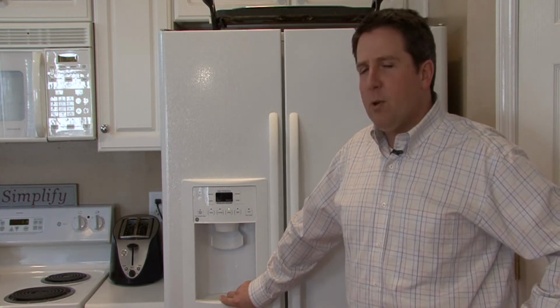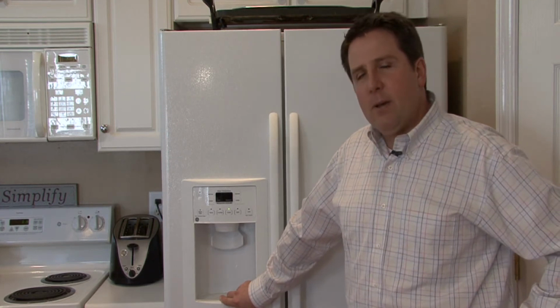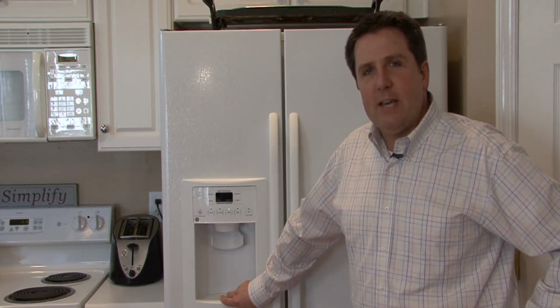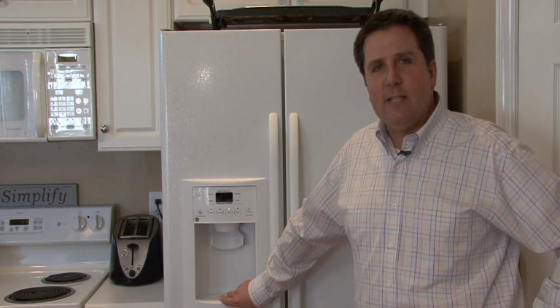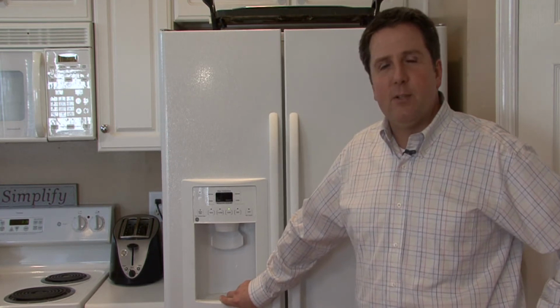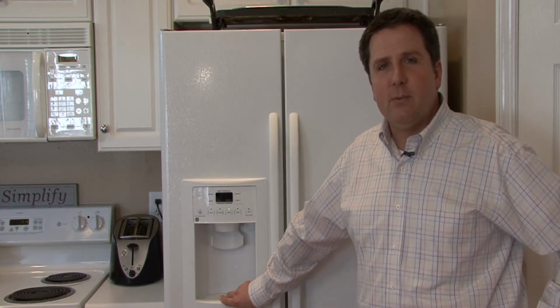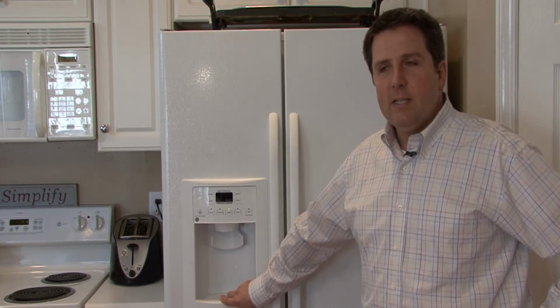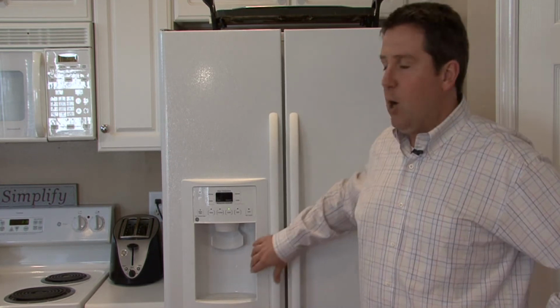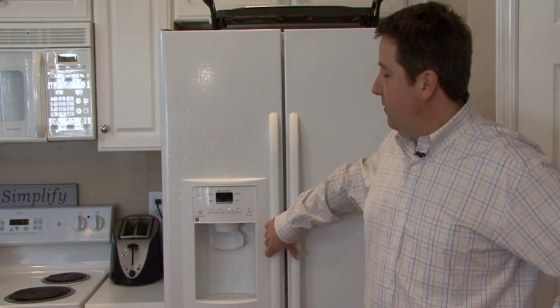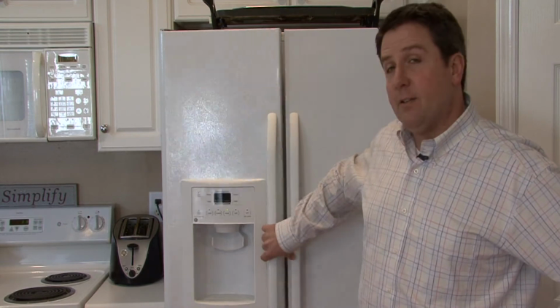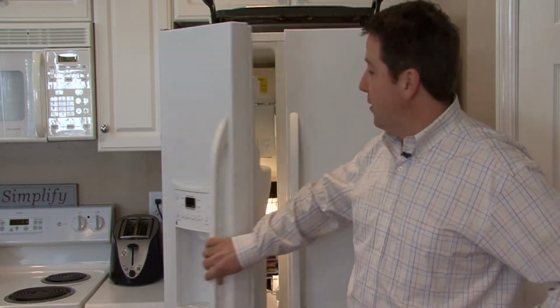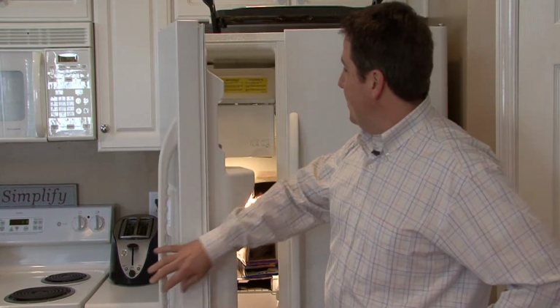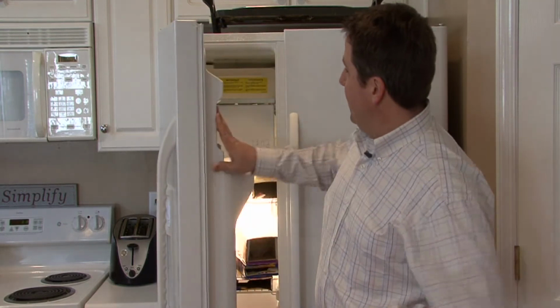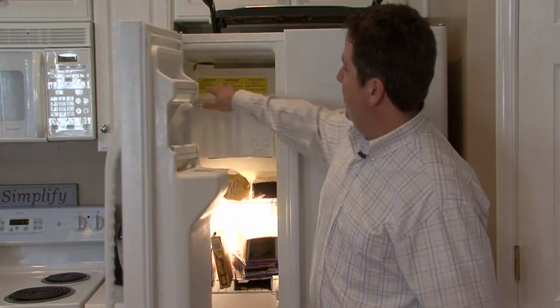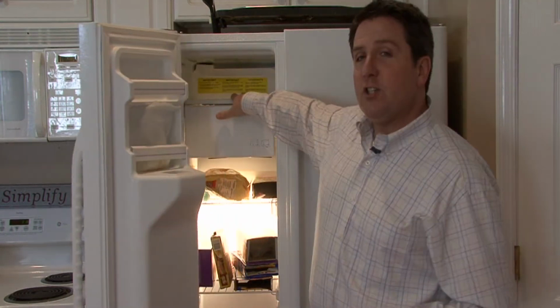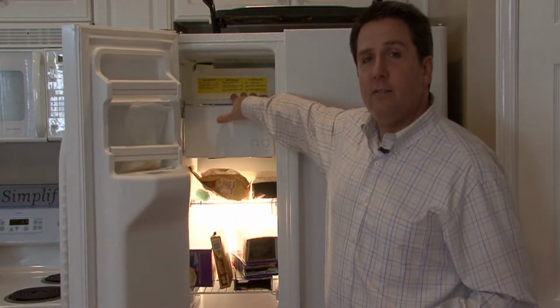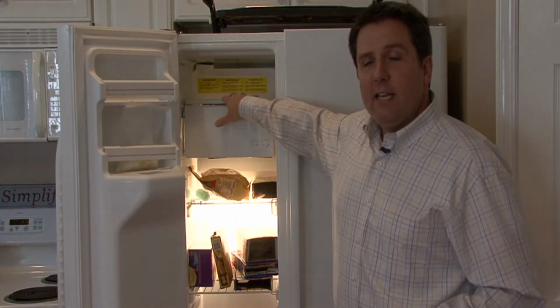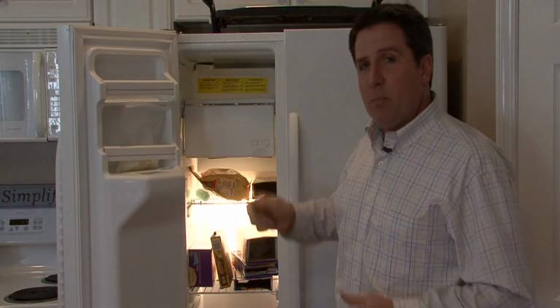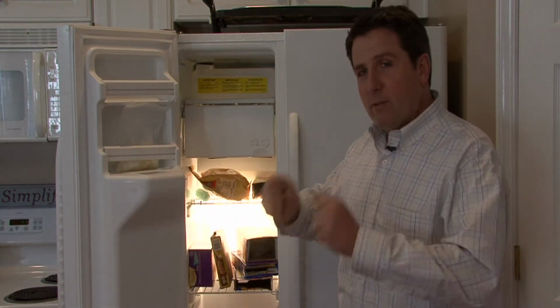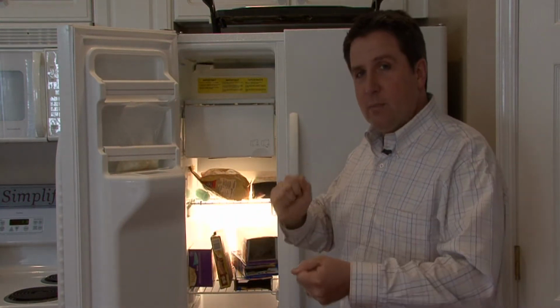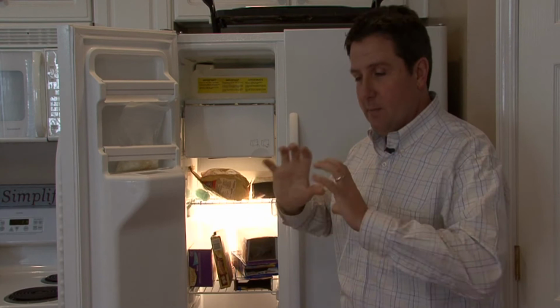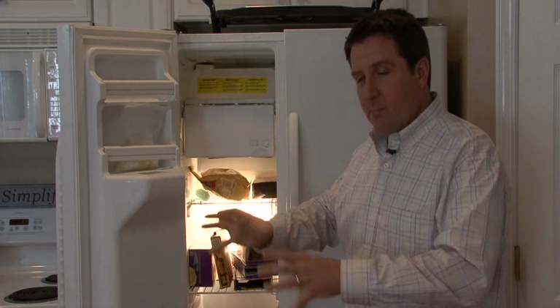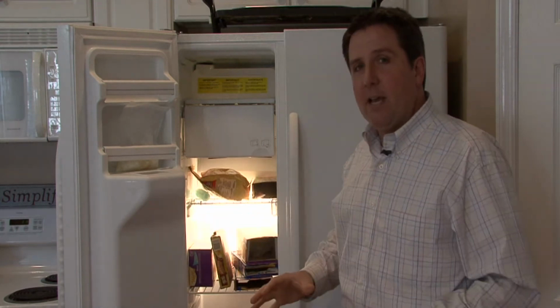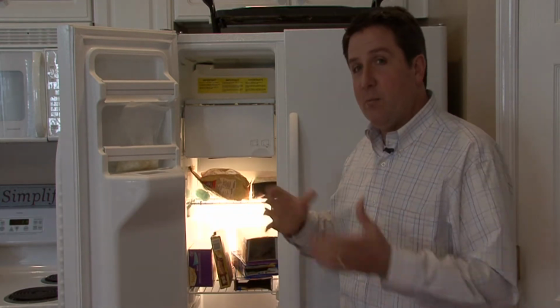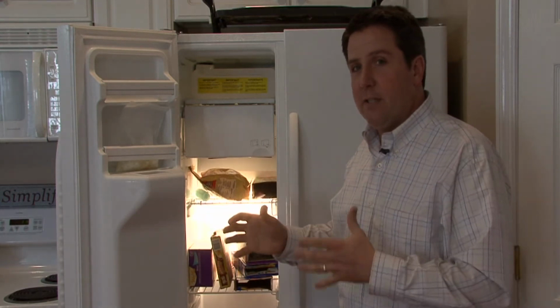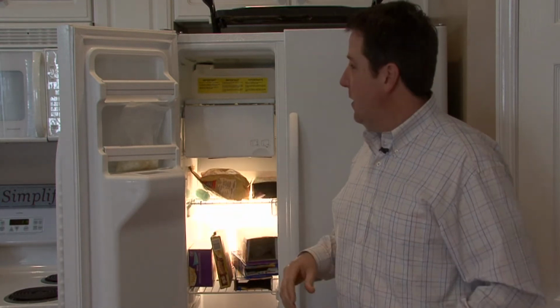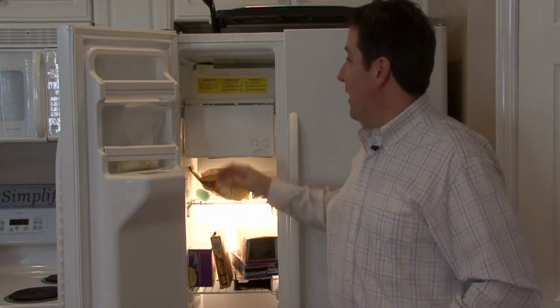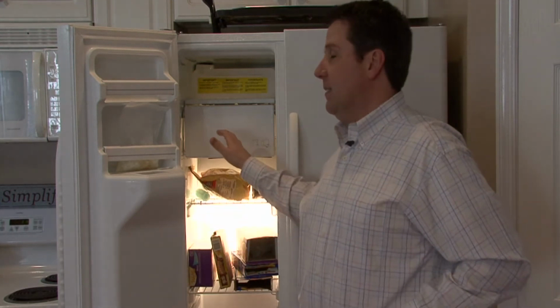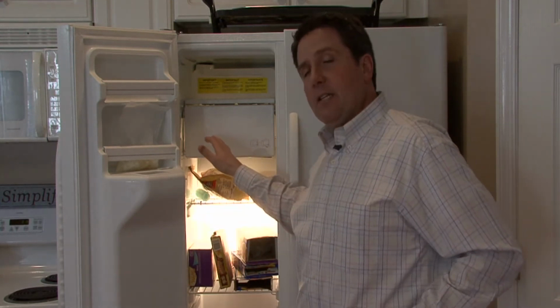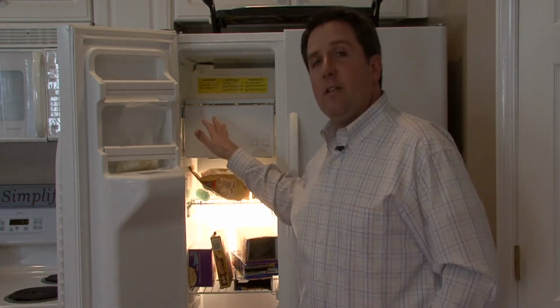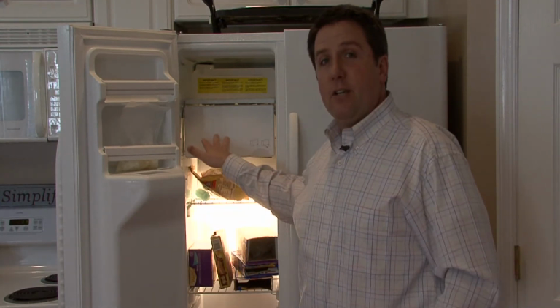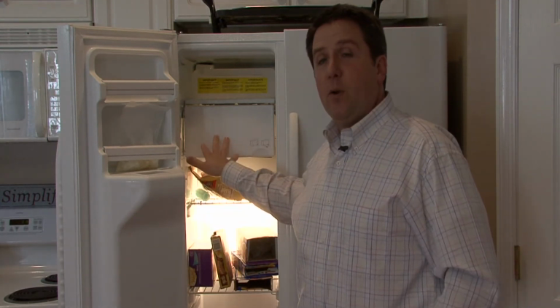Remember your grandmother? She had the trays in the refrigerator. You would open the freezer and they'd be sitting on a shelf, and you'd have to pull them out and twist them and pop the ice out and then refill them. Well nowadays, the freezer does it for you.